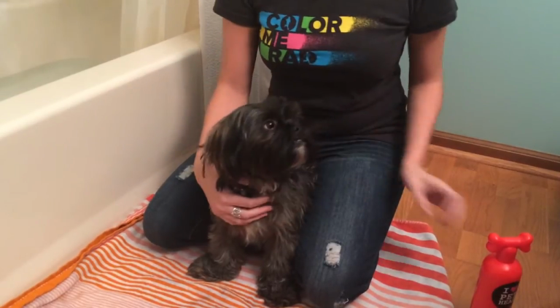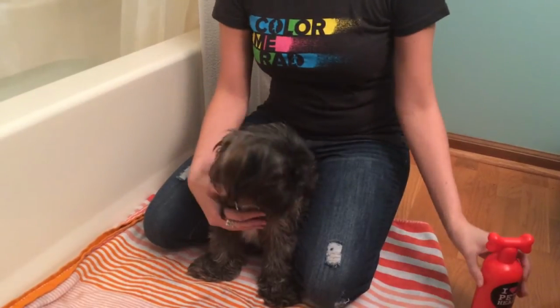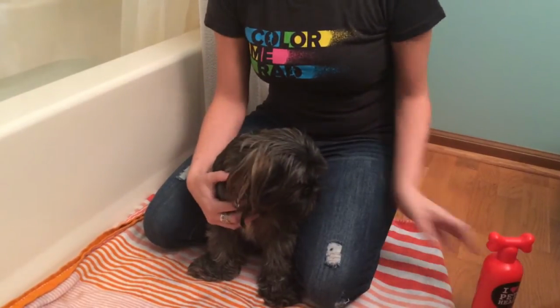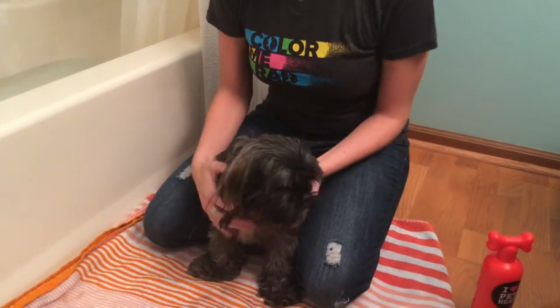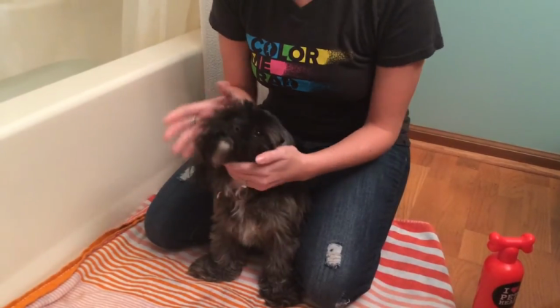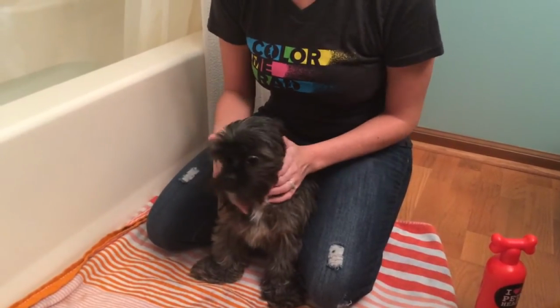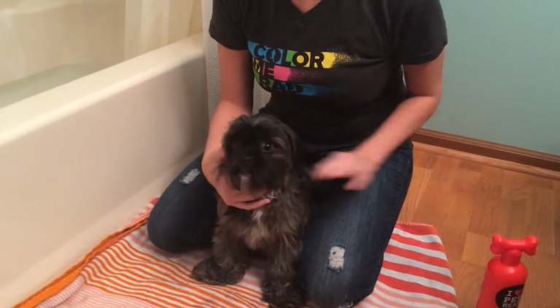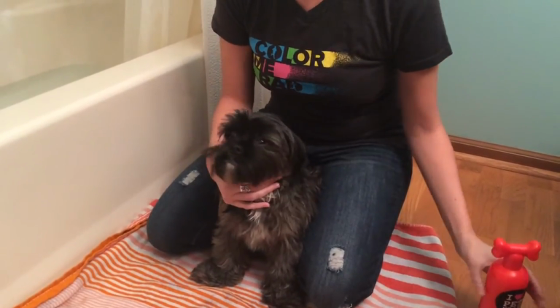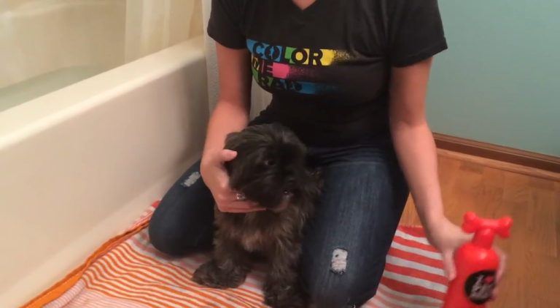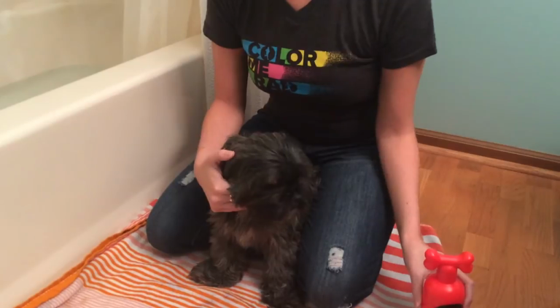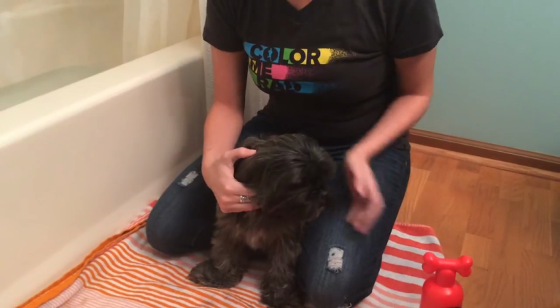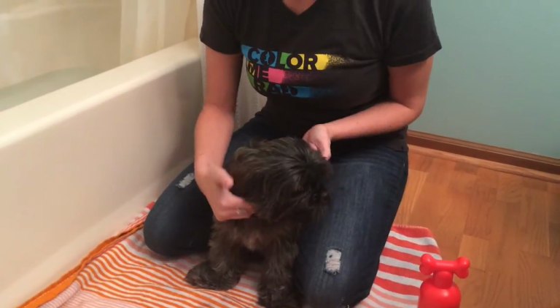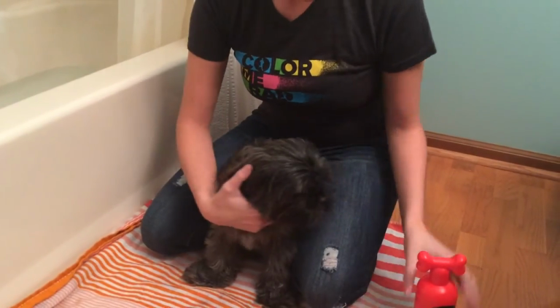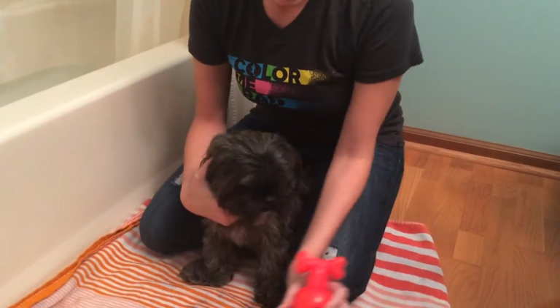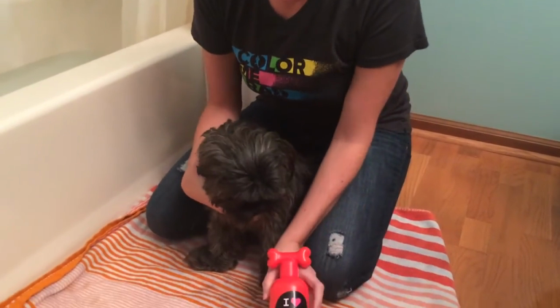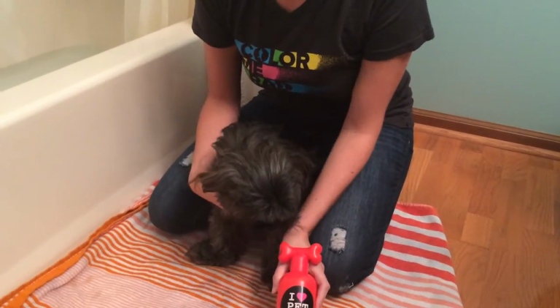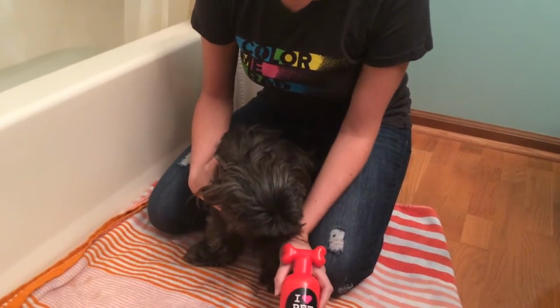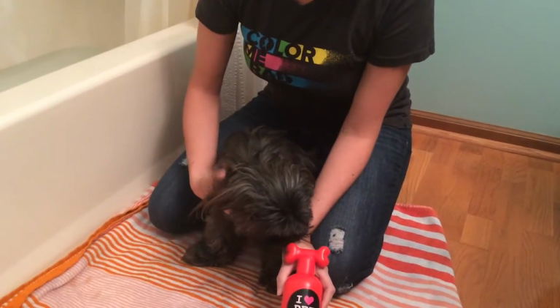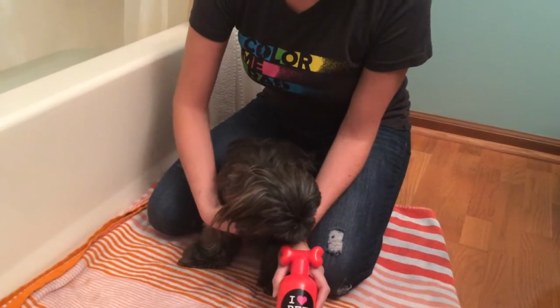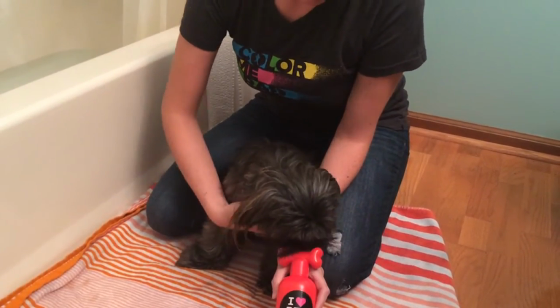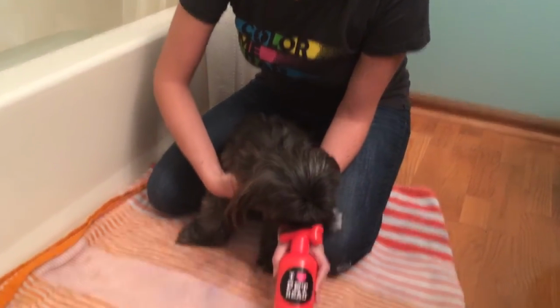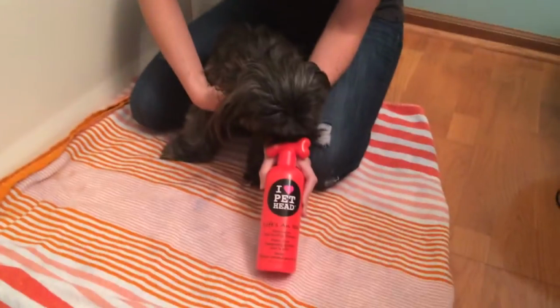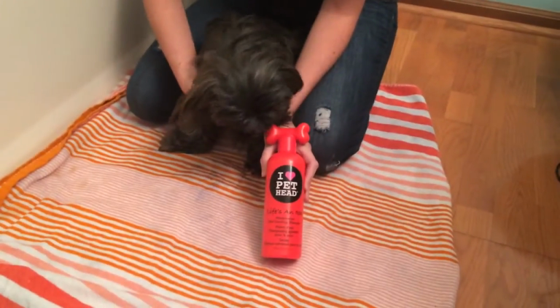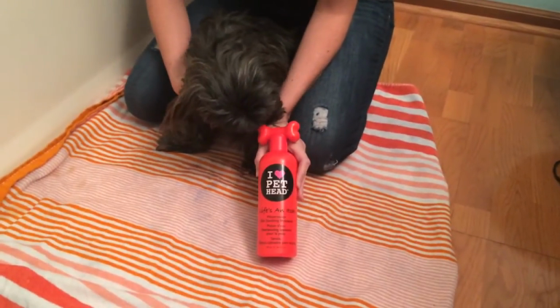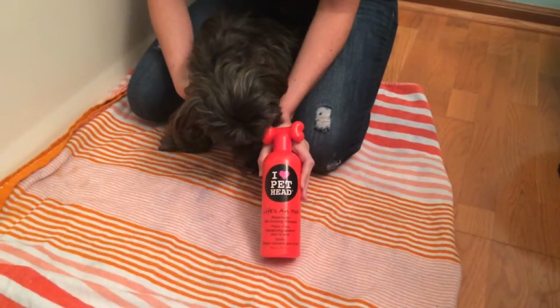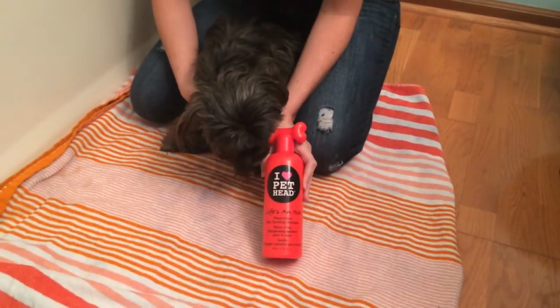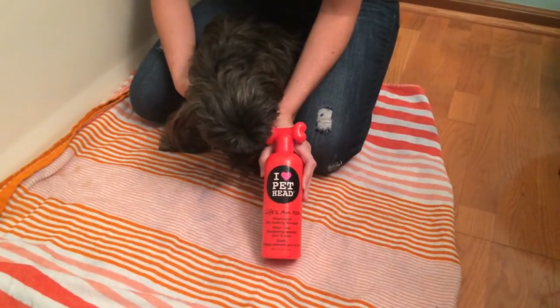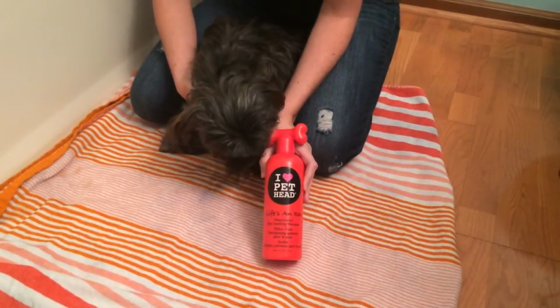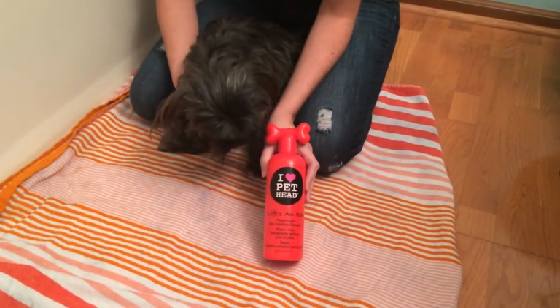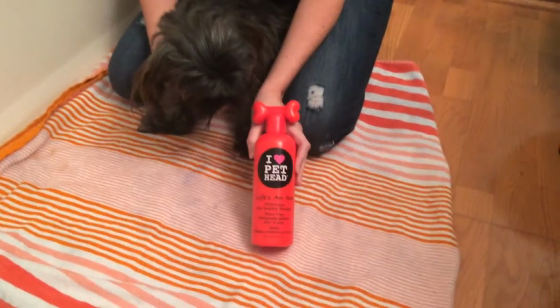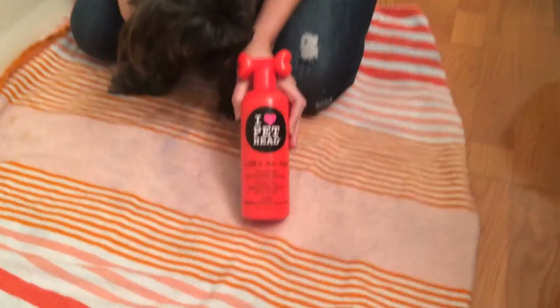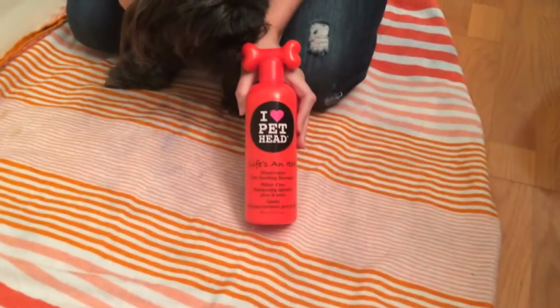Reese has dry skin this season from the weather change. So the shampoo that we're using today is by Pet Head, which we like, and it's called Life is an Itch — it's going to help her stop itching.